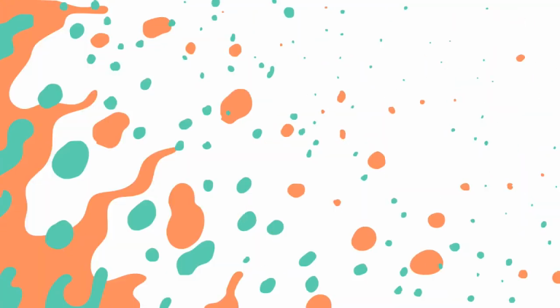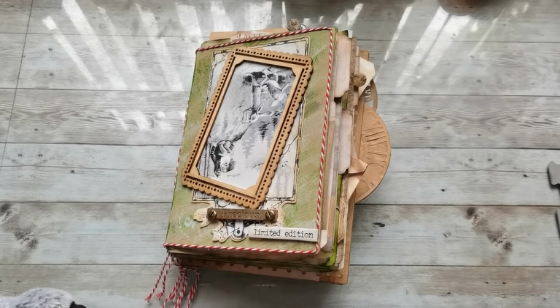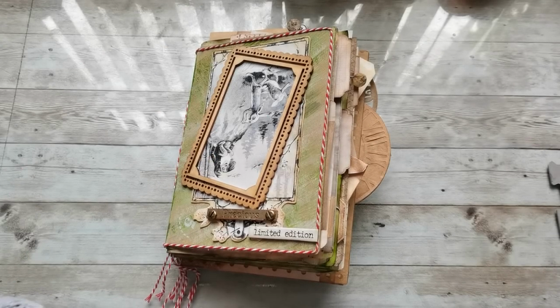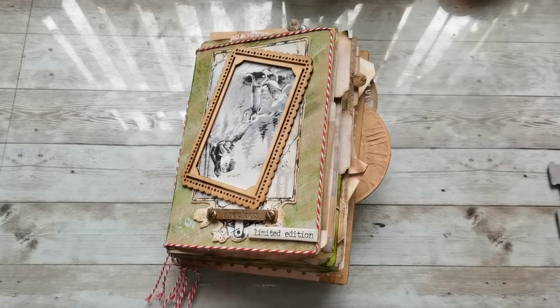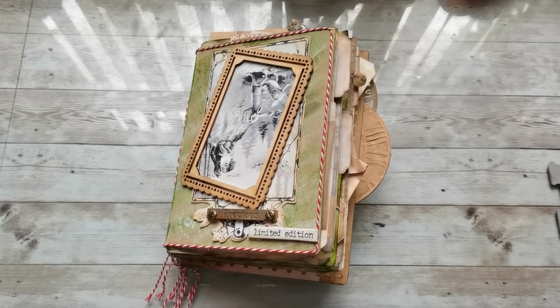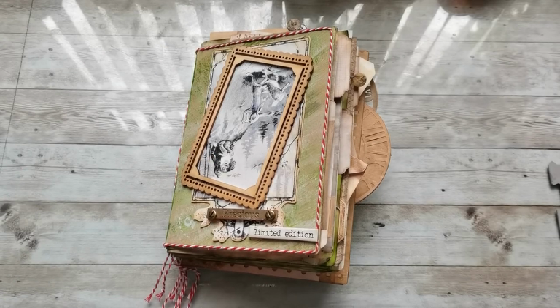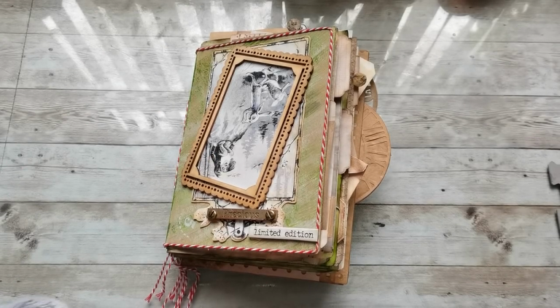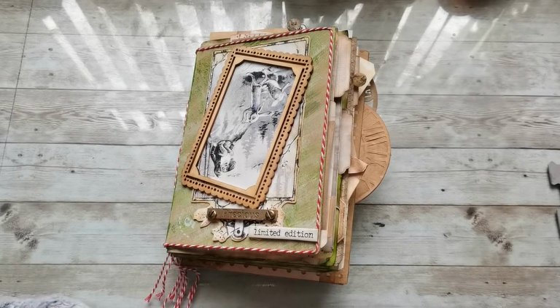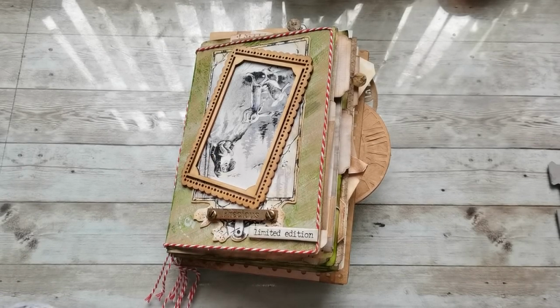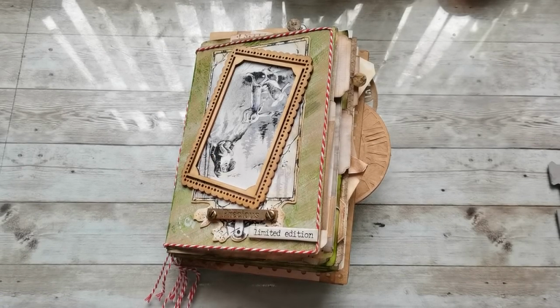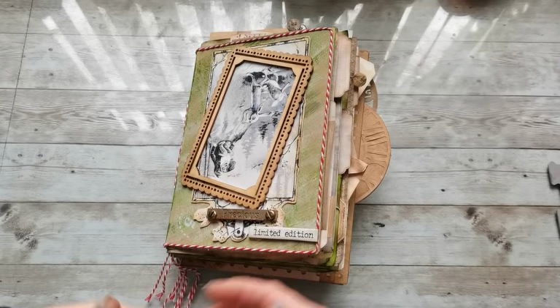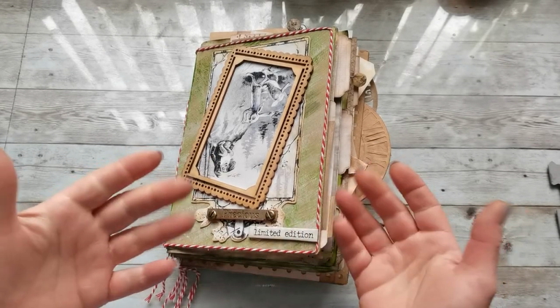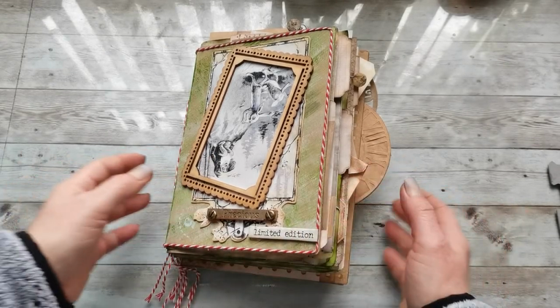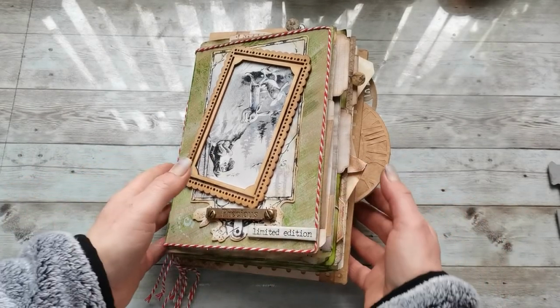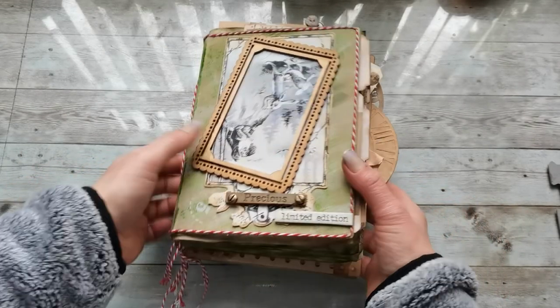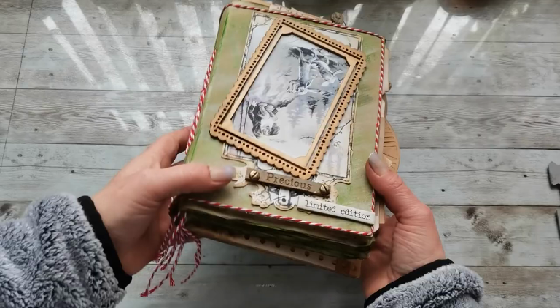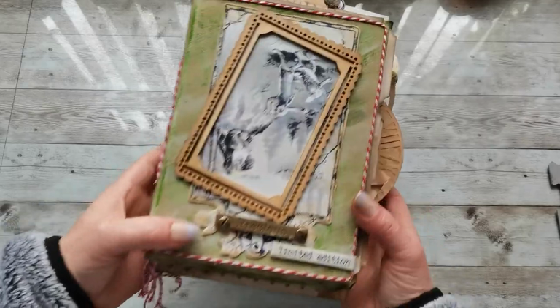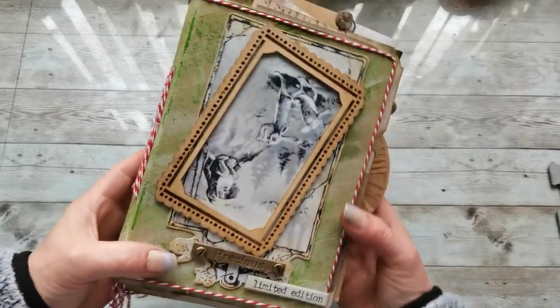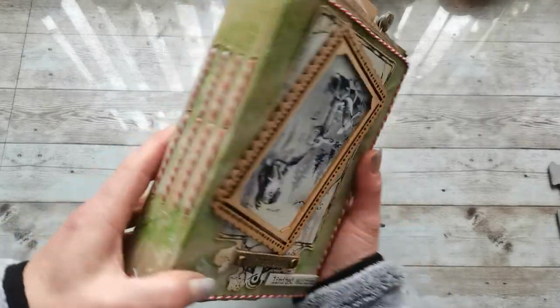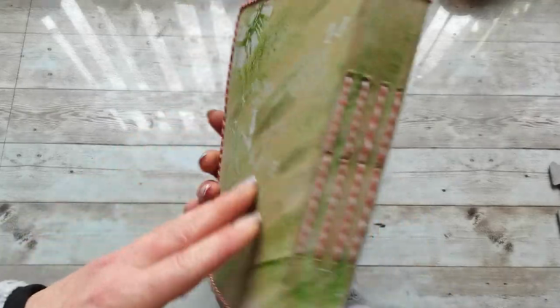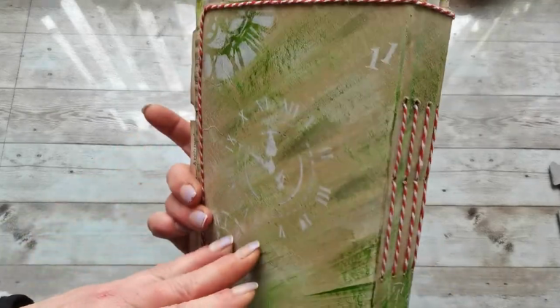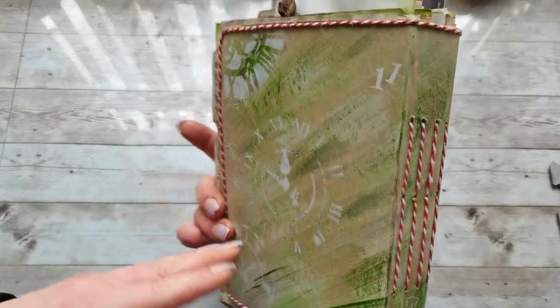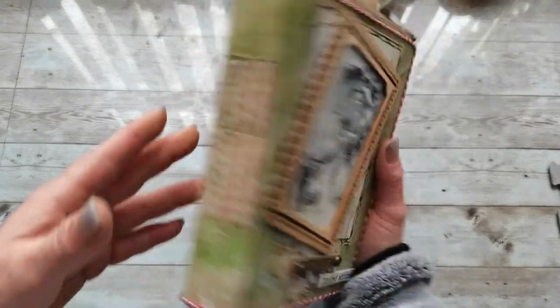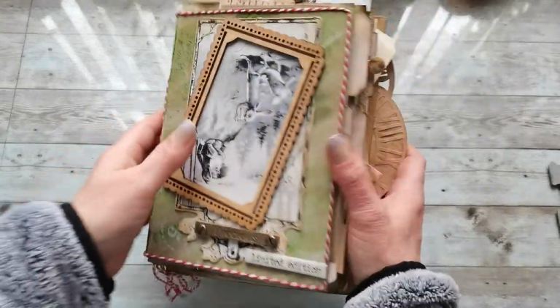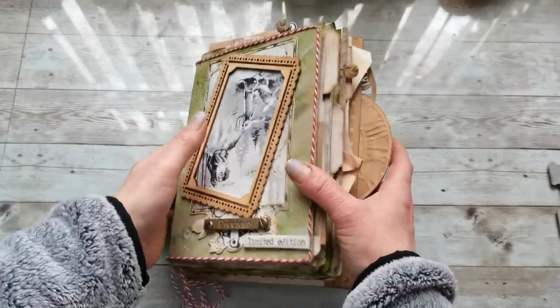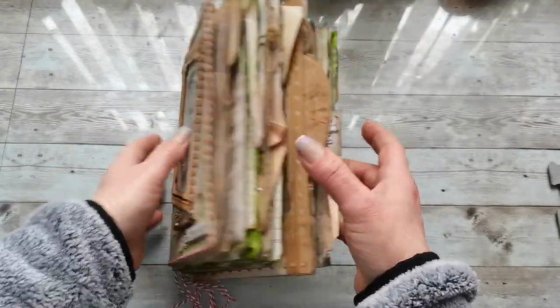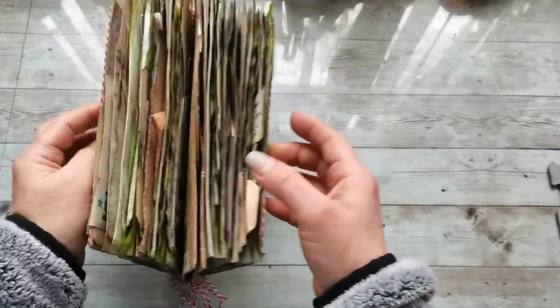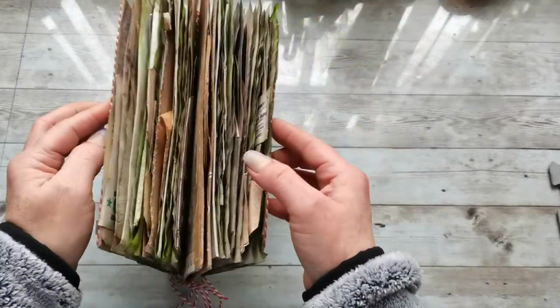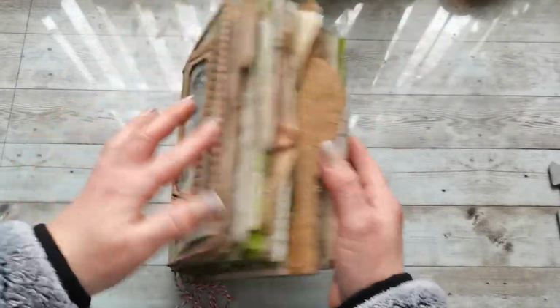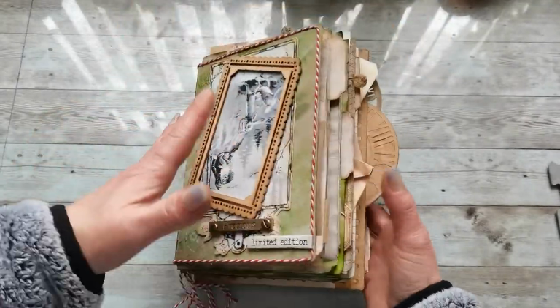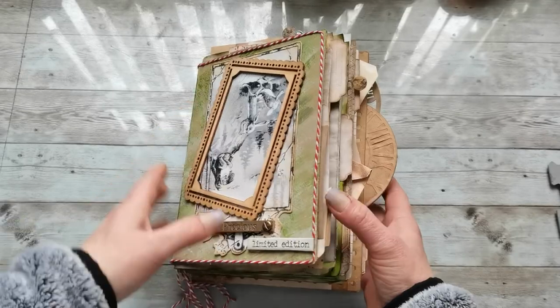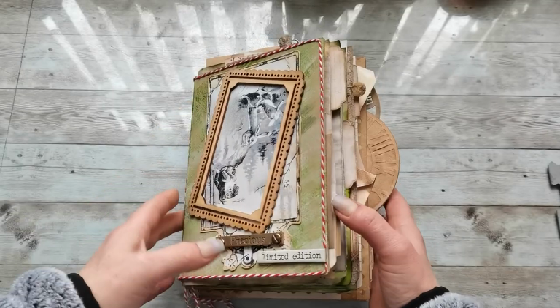Hello everybody, welcome to my channel. It's Eva from Bohemian Crafting and today I'm coming to share with you this cute little — not so little — but cute journal.